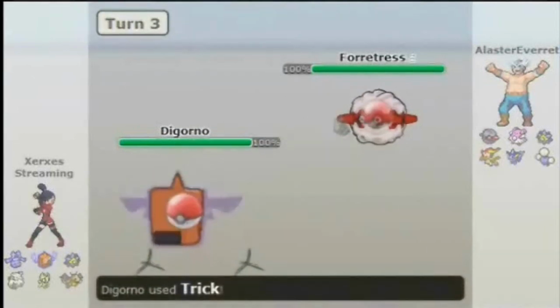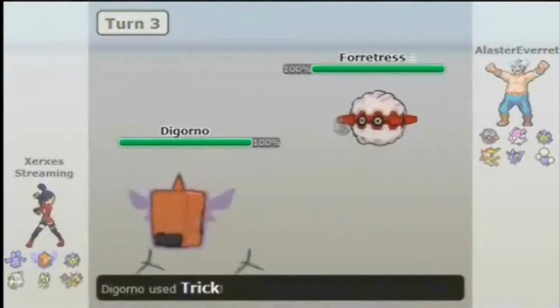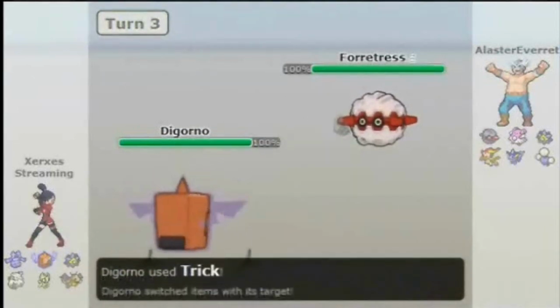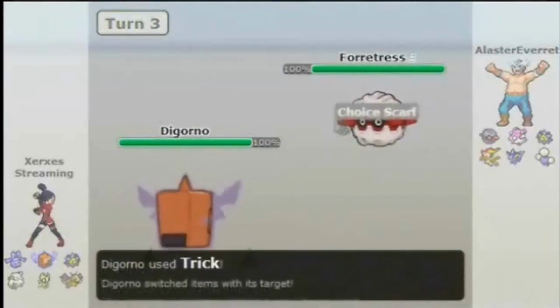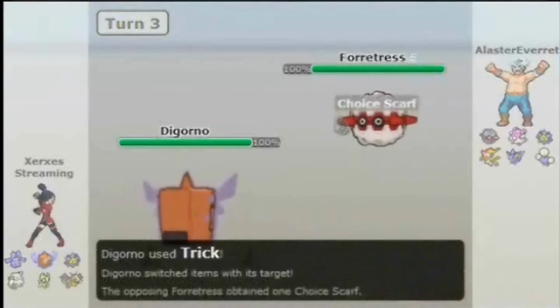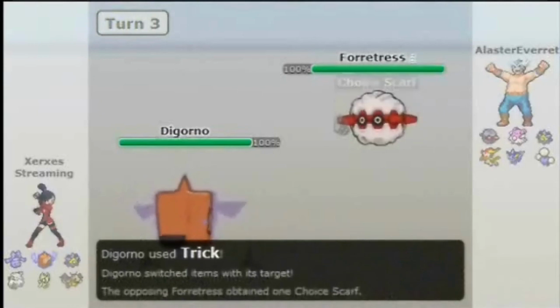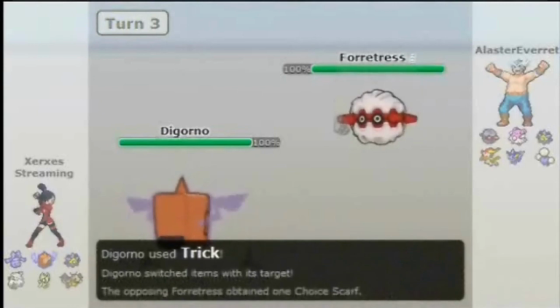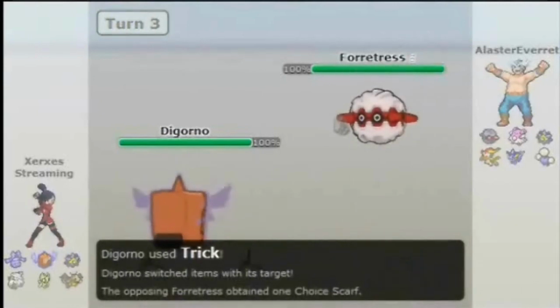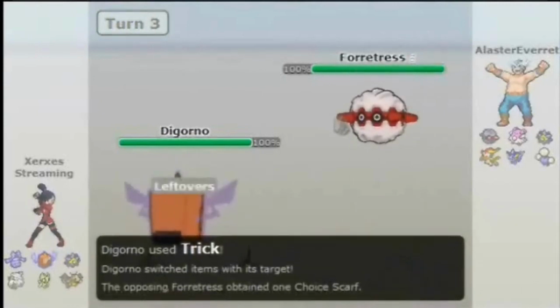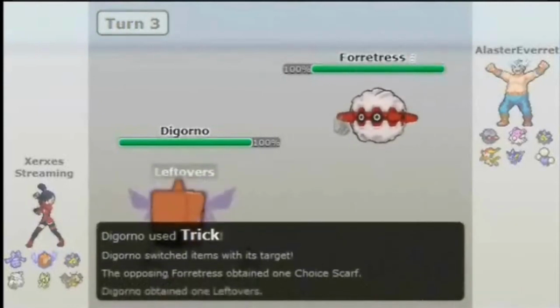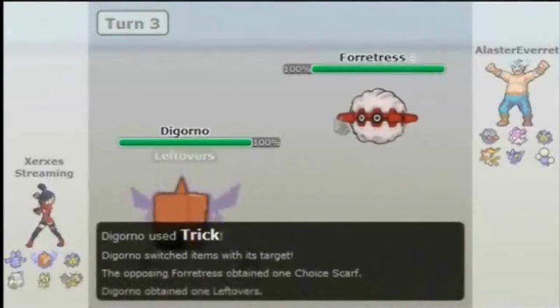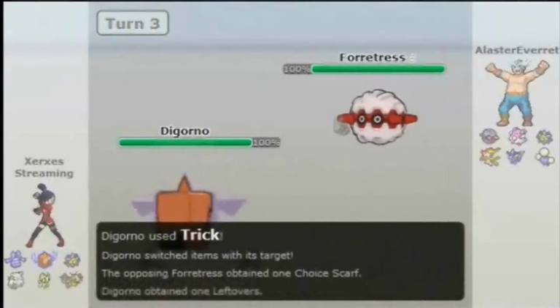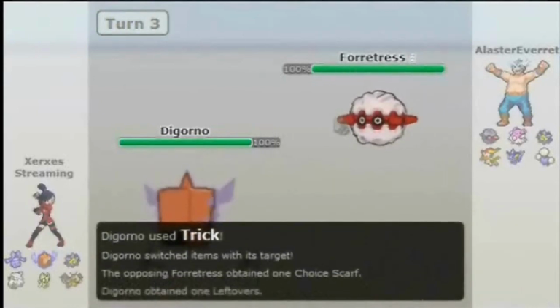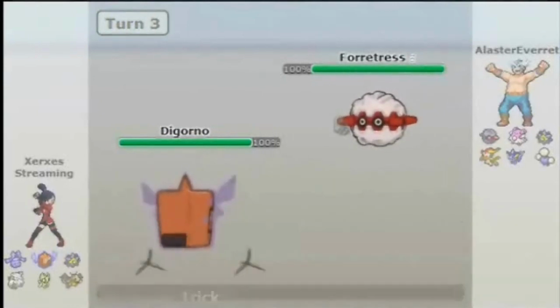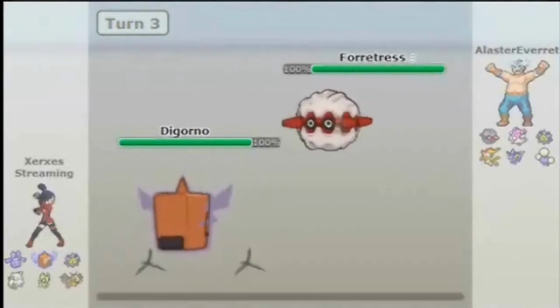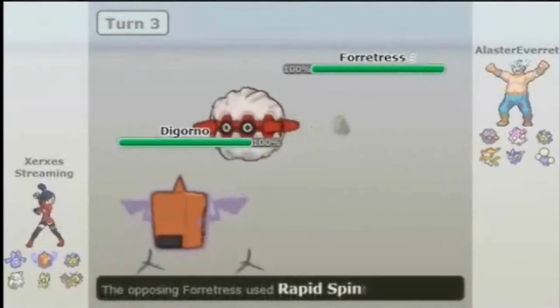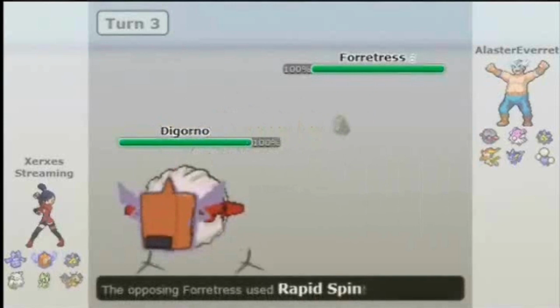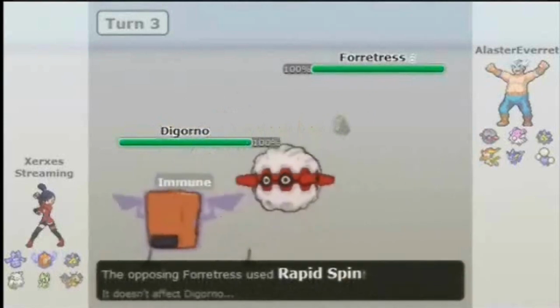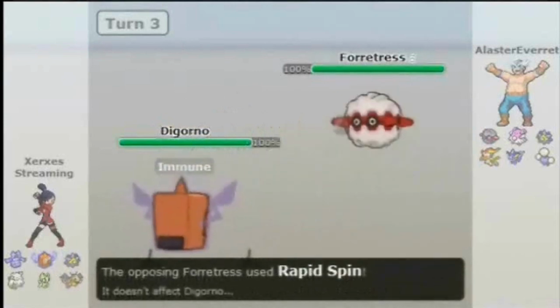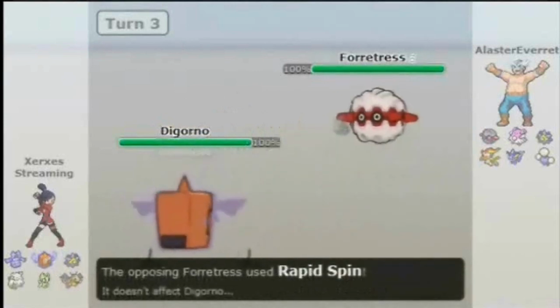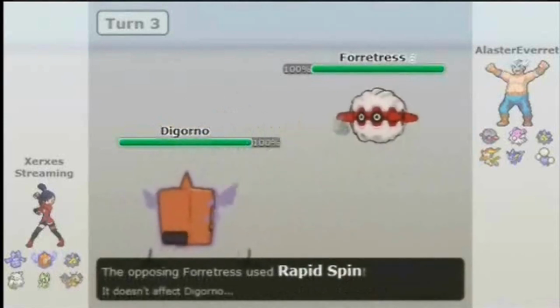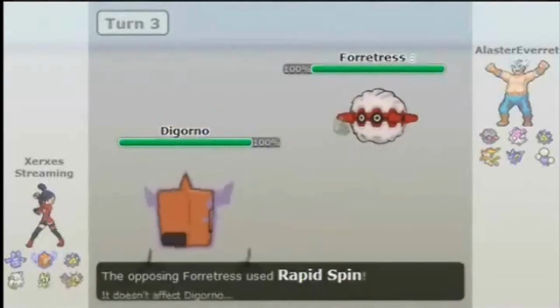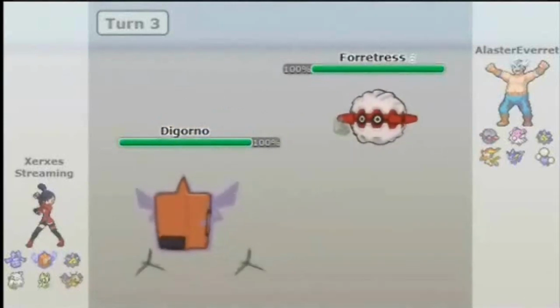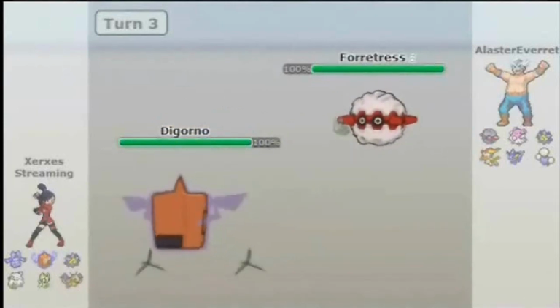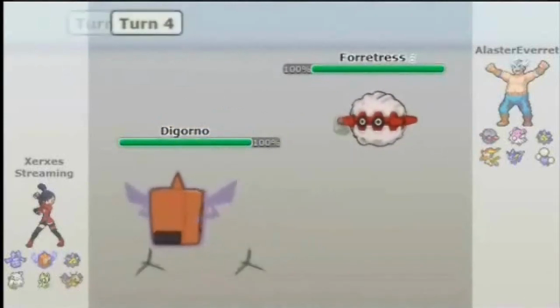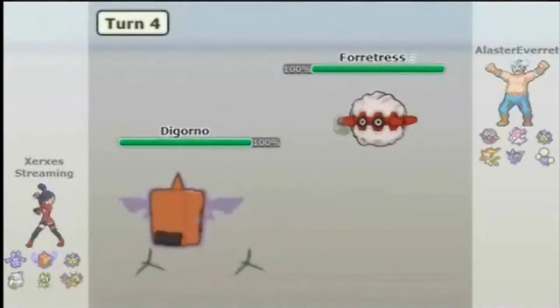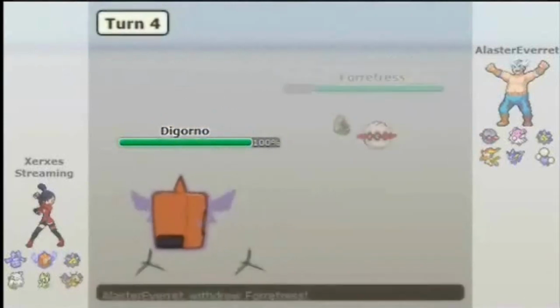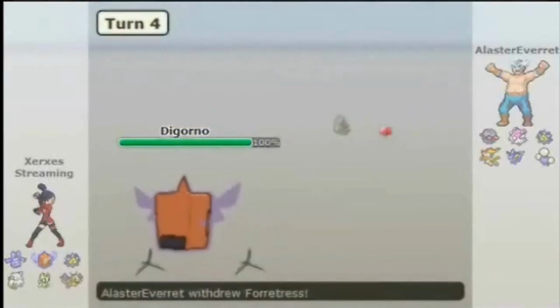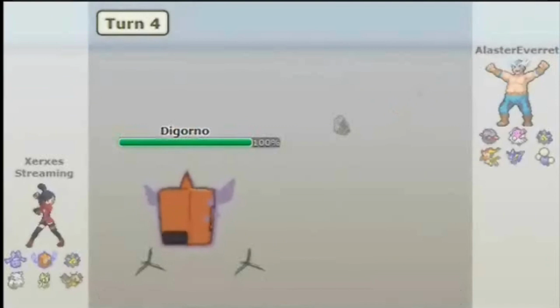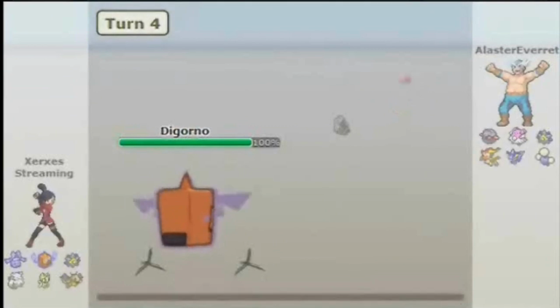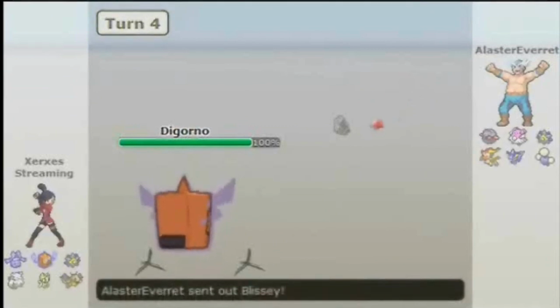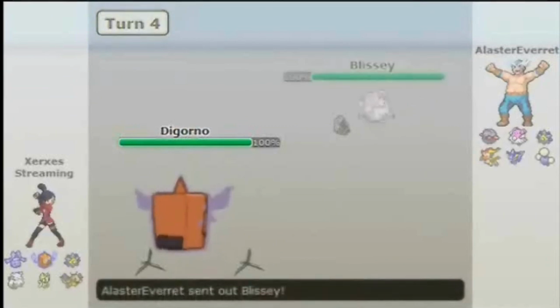It looks like he's pretty content on going for more Spikes, so this gives me a chance to Trick a Choice Scarf onto his Forretress, which is gonna make Forretress not very effective on anything, just as a Pokemon in general. He goes for Rapid Spin because he forgets that in 4th gen Rotom is Ghost-type, so that's pretty nifty for me.